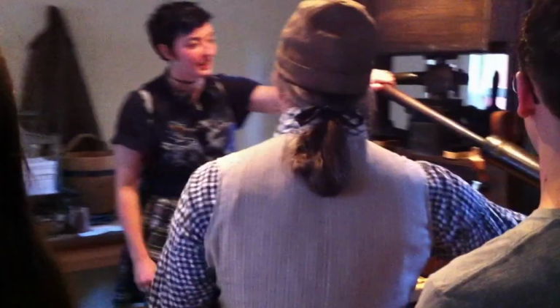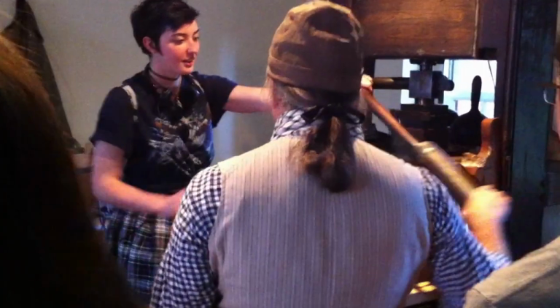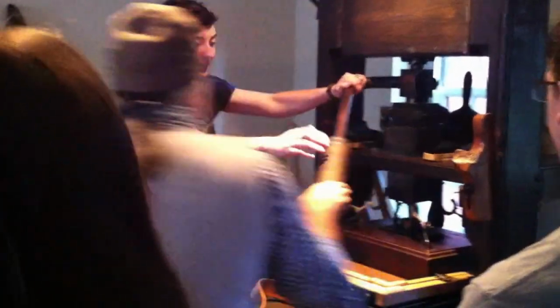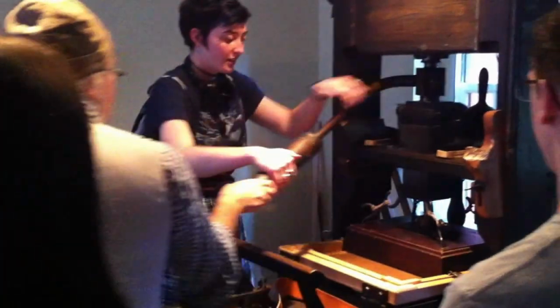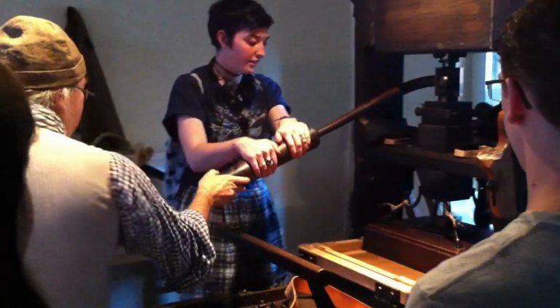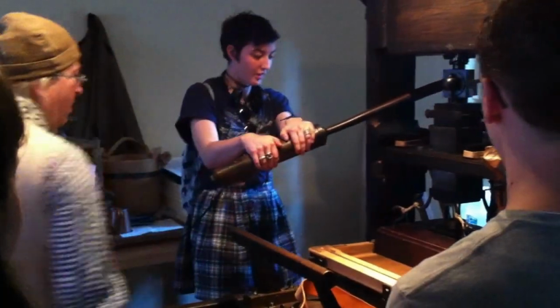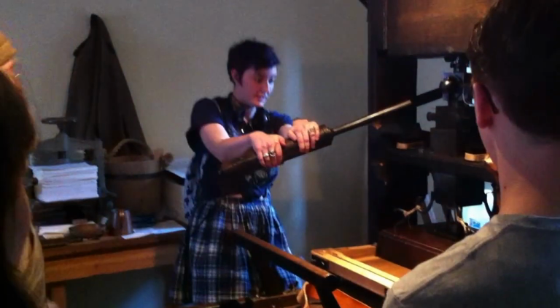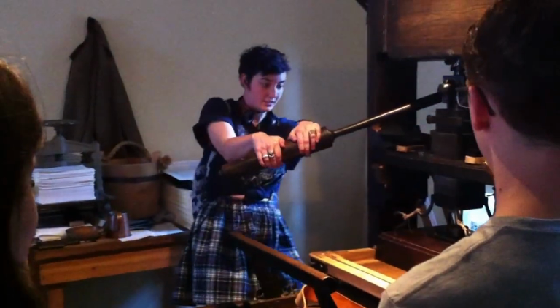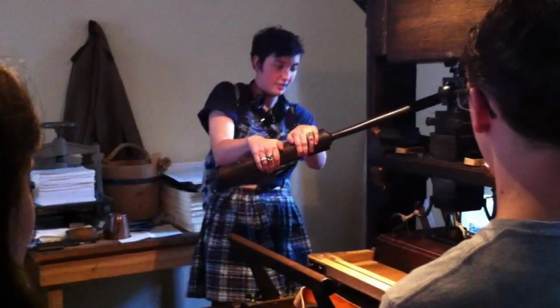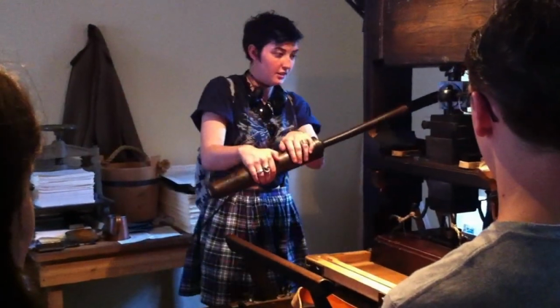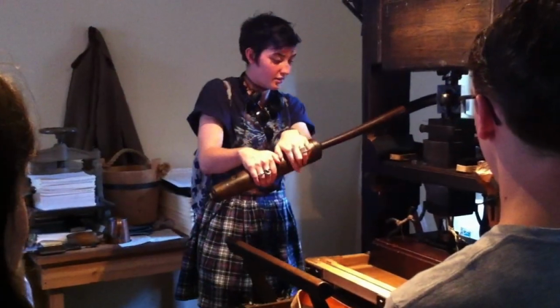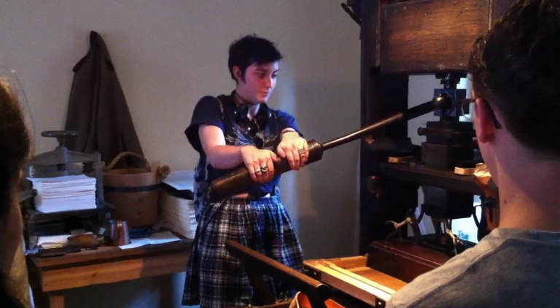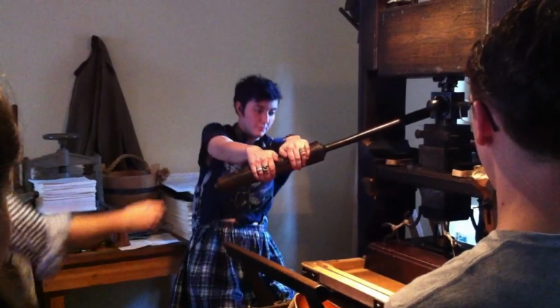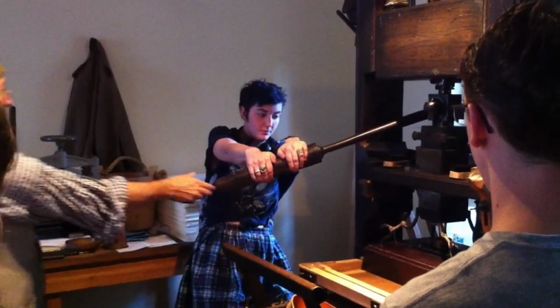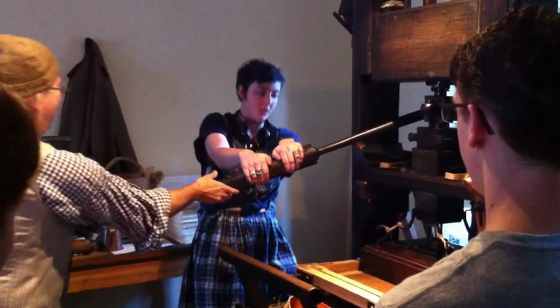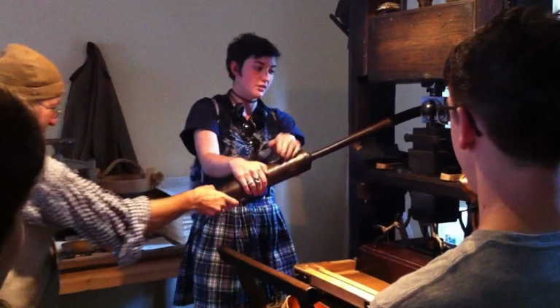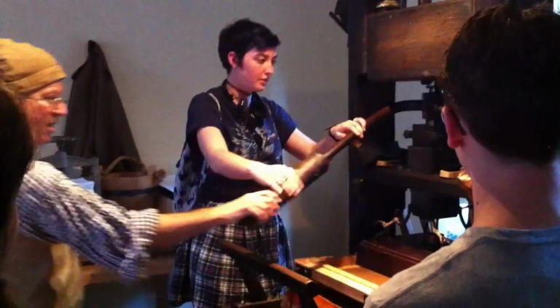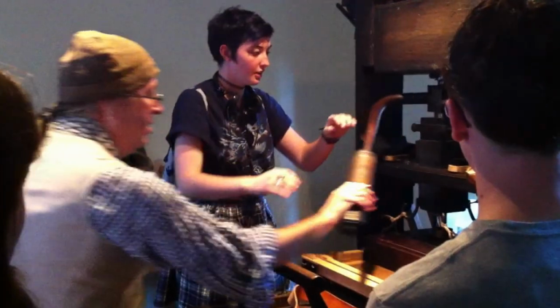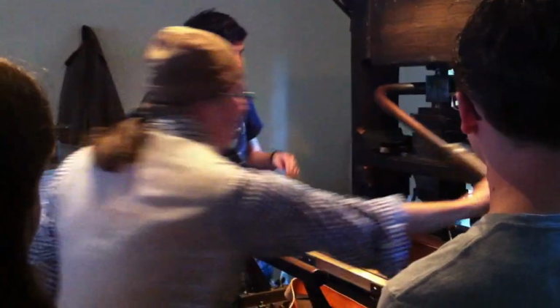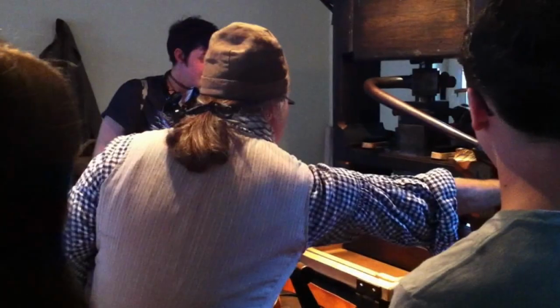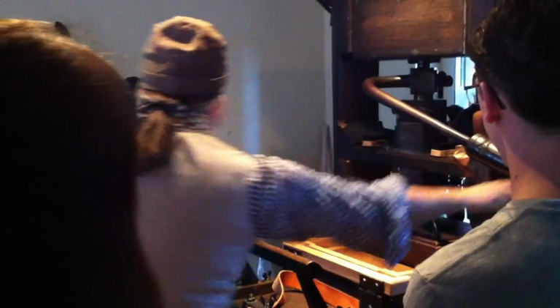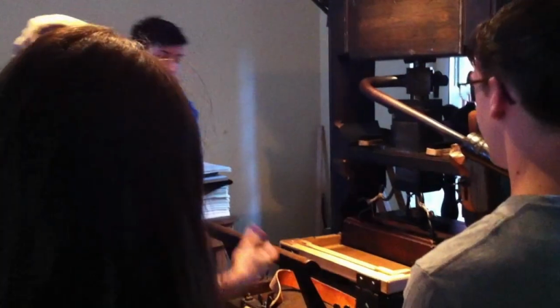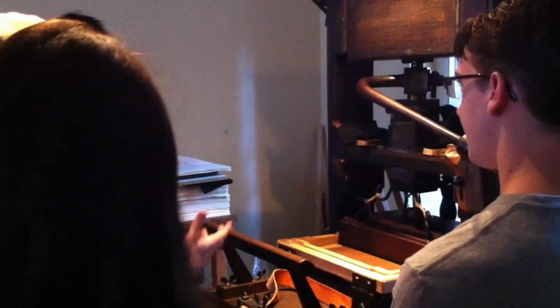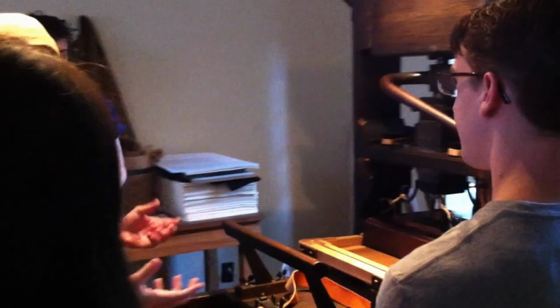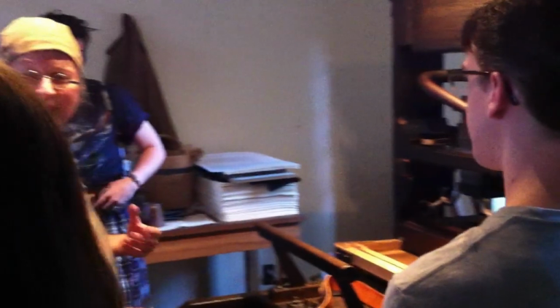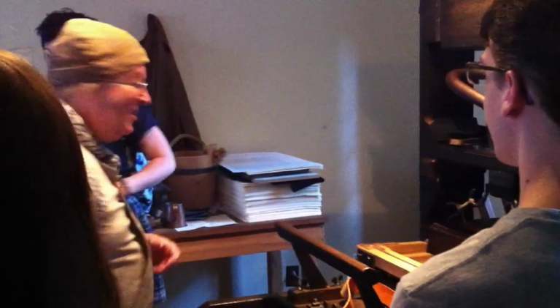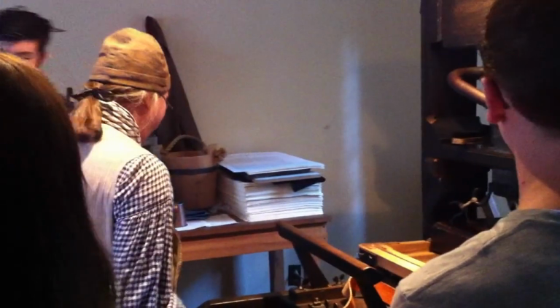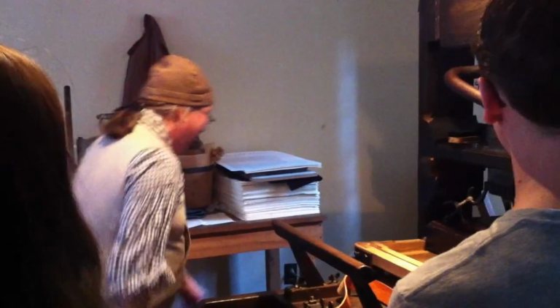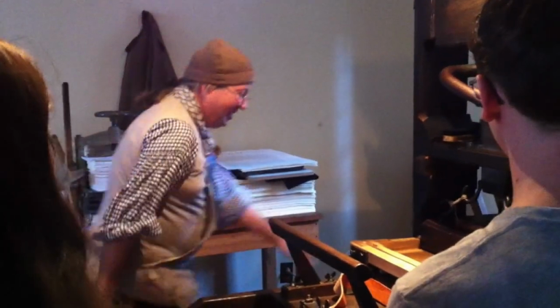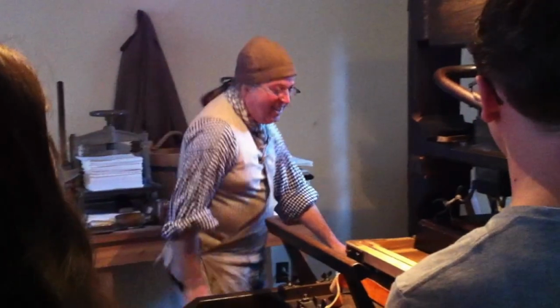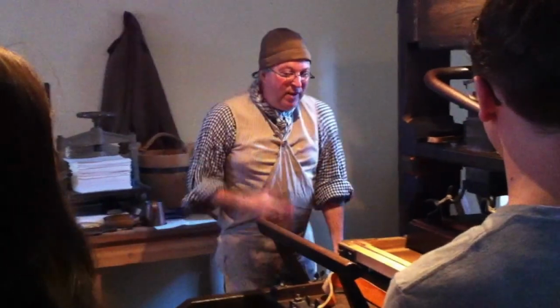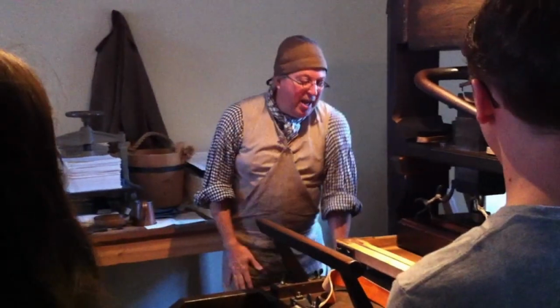Can you lean back? A little harder. That's good right there — perfect. It doesn't feel like you'd expect, does it? It doesn't at all. It's very organic.